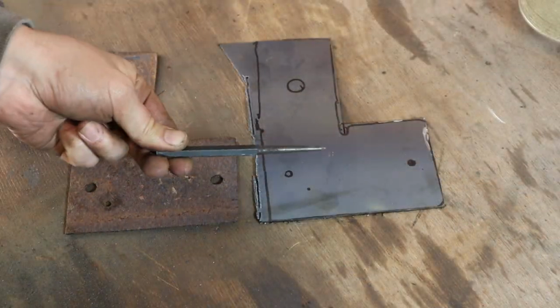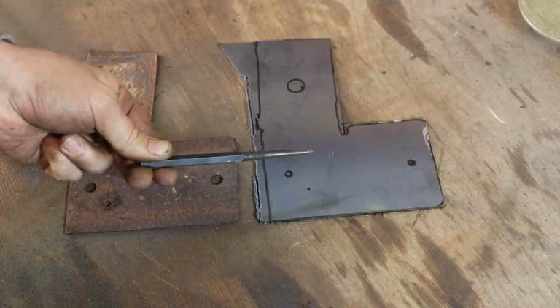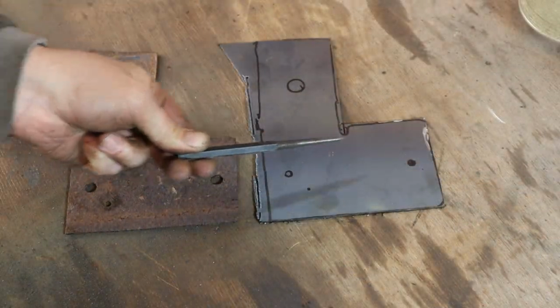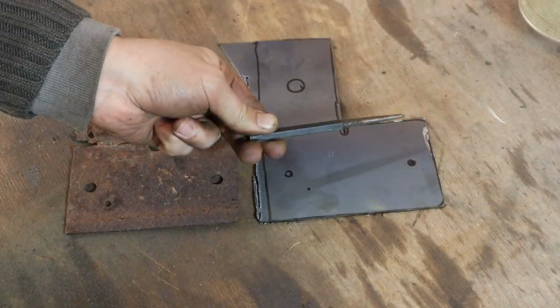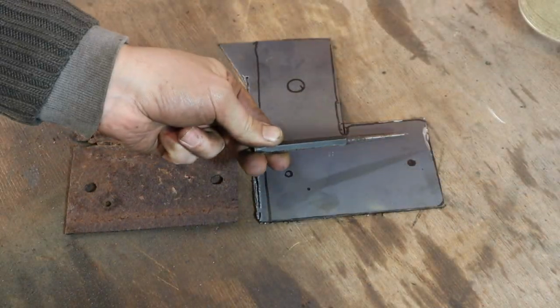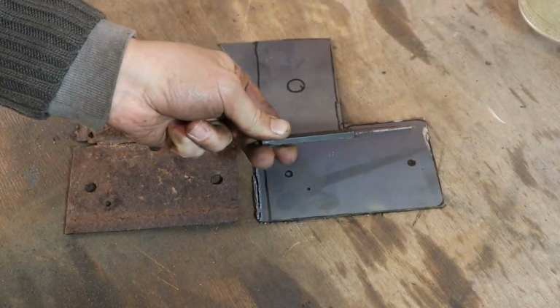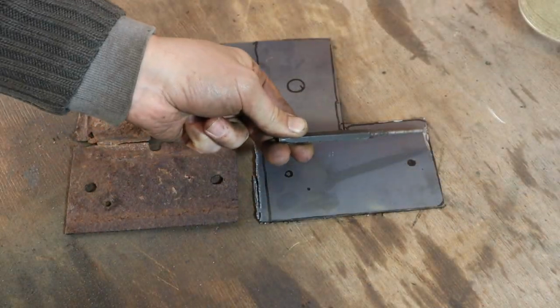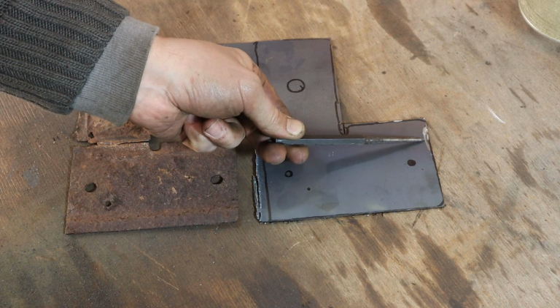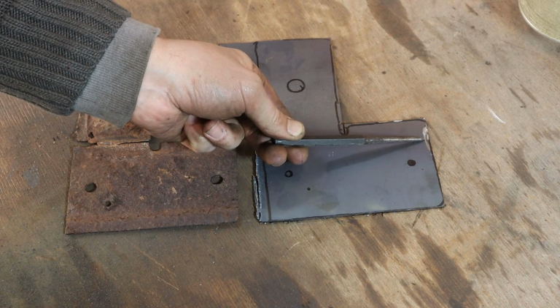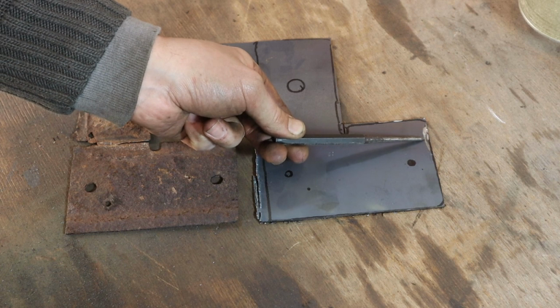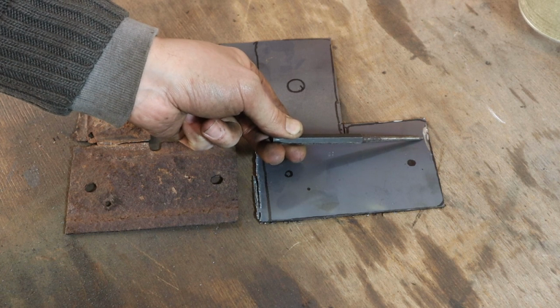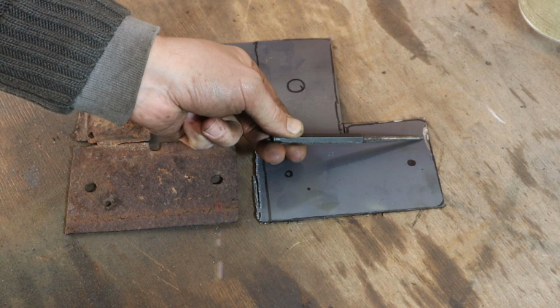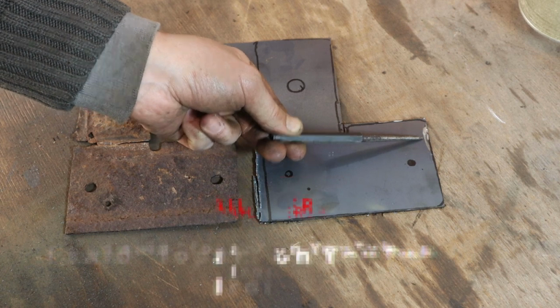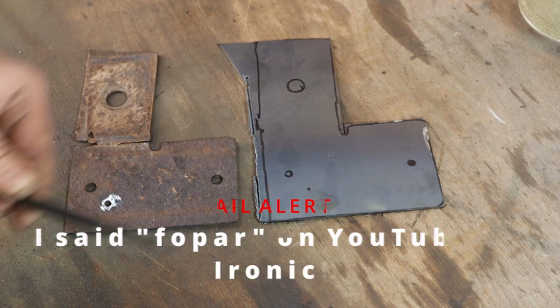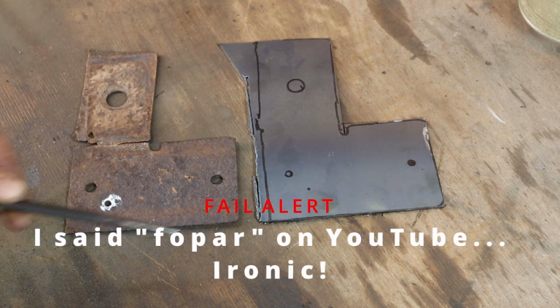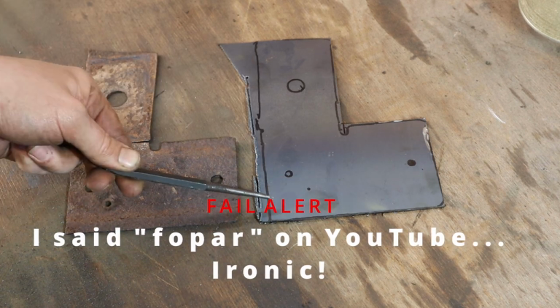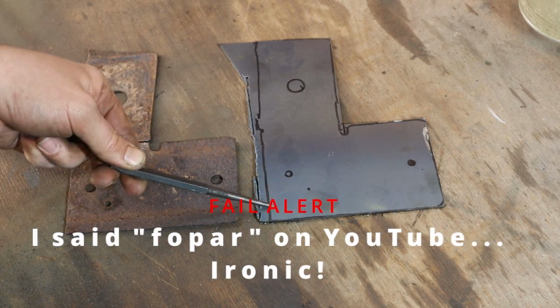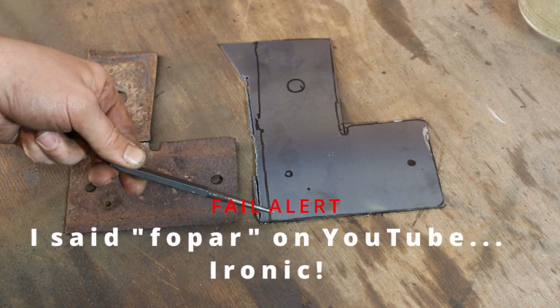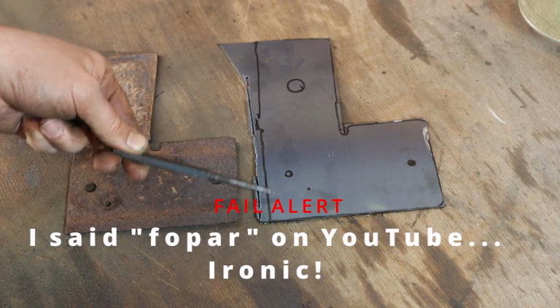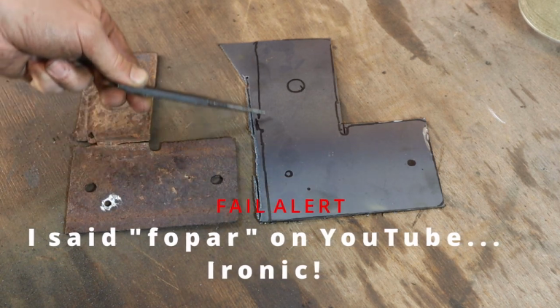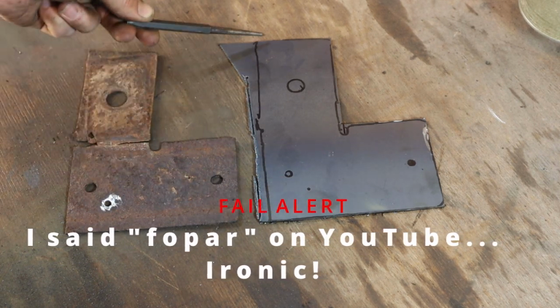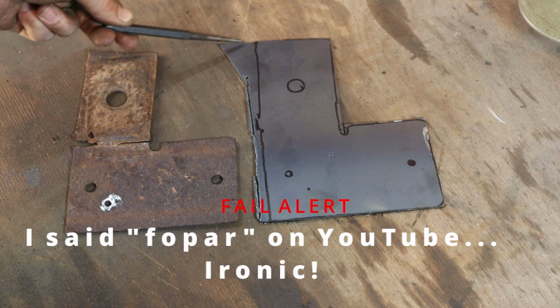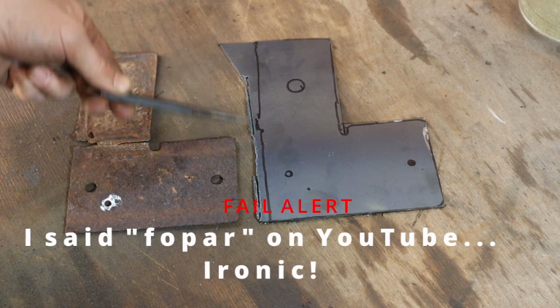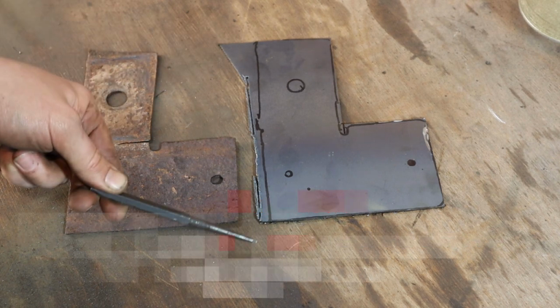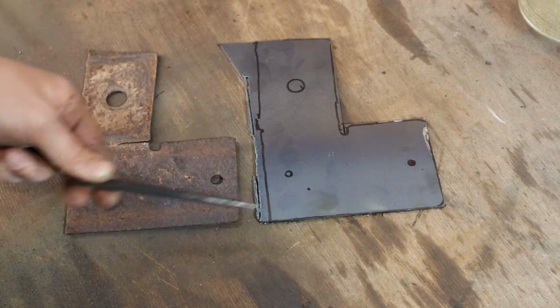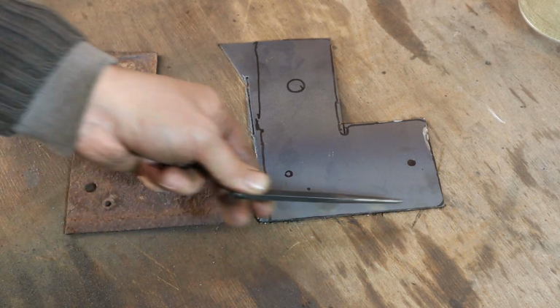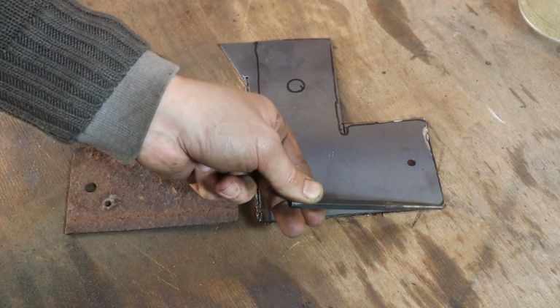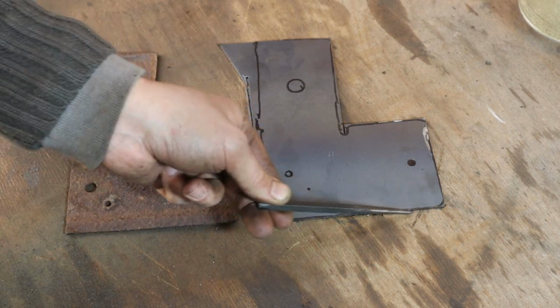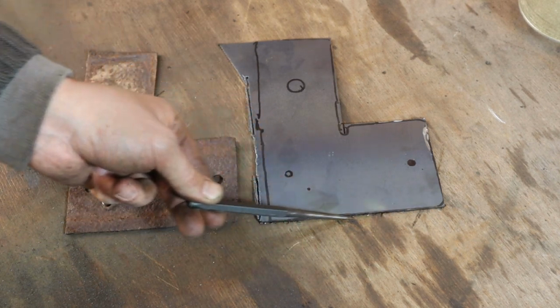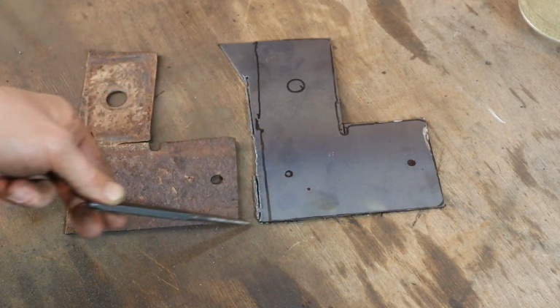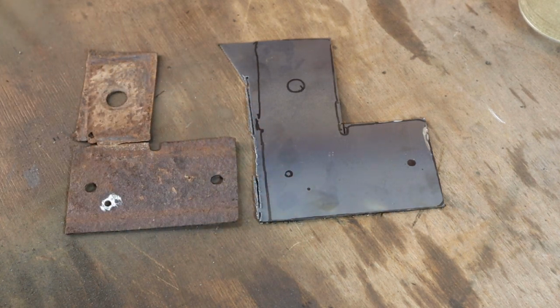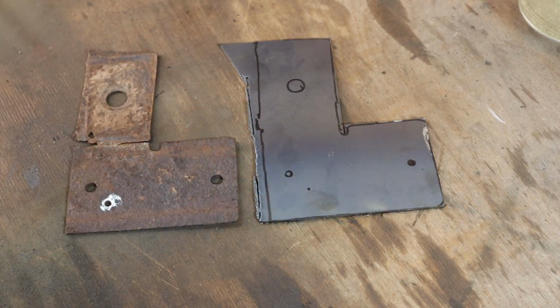So as you can see, I had a little bit of a faux pas with the grinder over here. But that's okay. What I did was I left this side big, and I'm going to take this here as my datum.